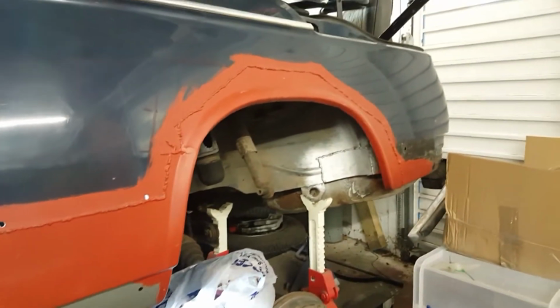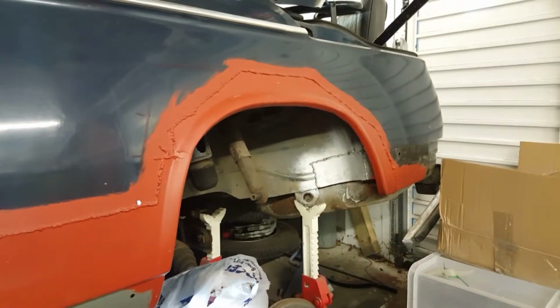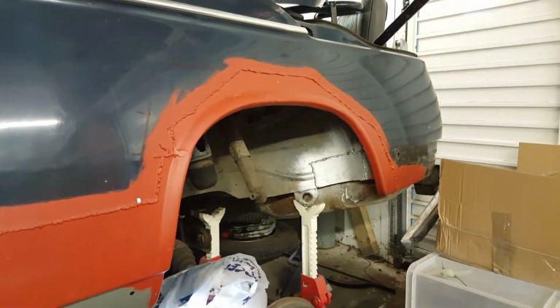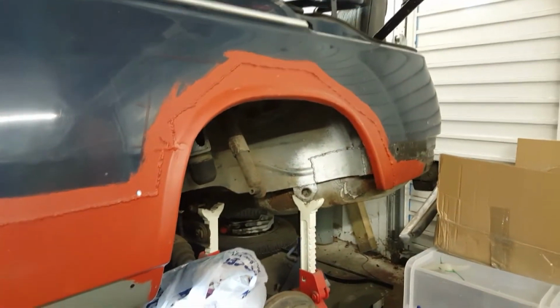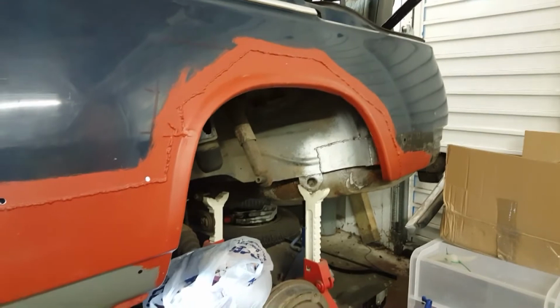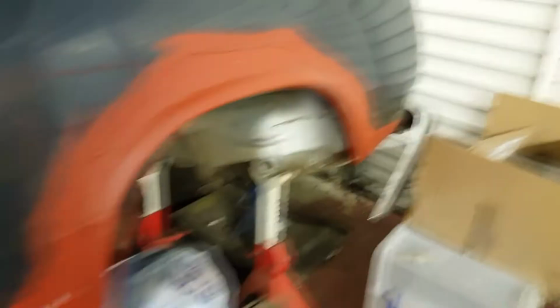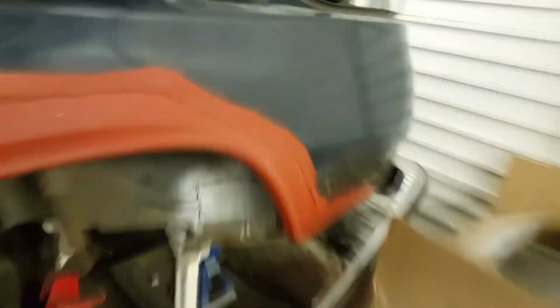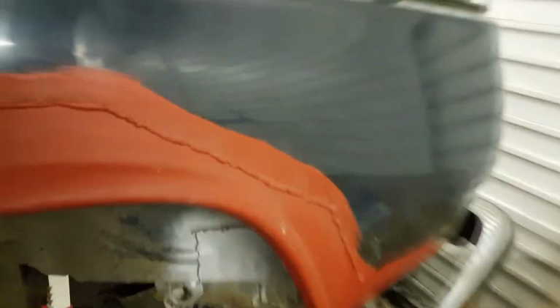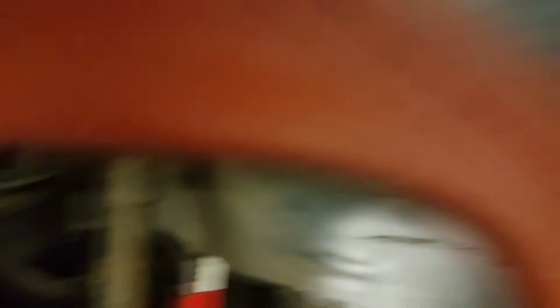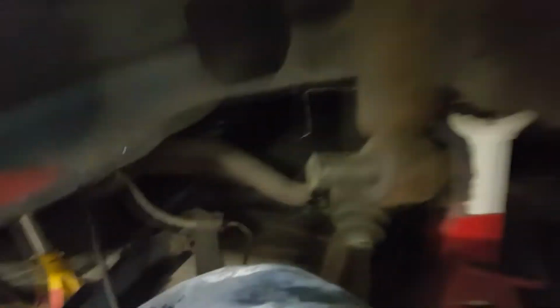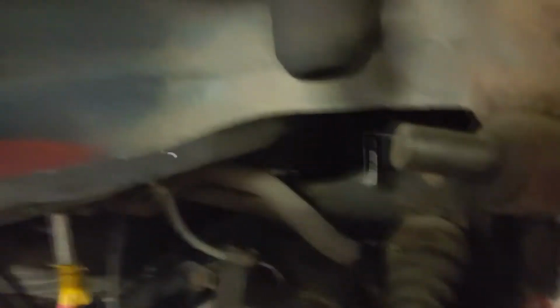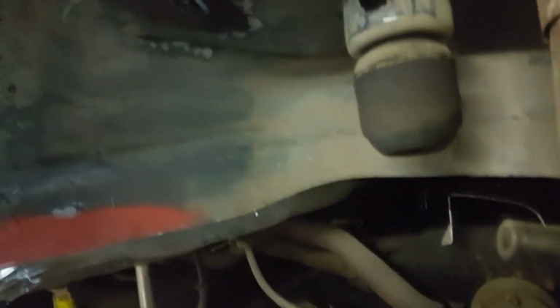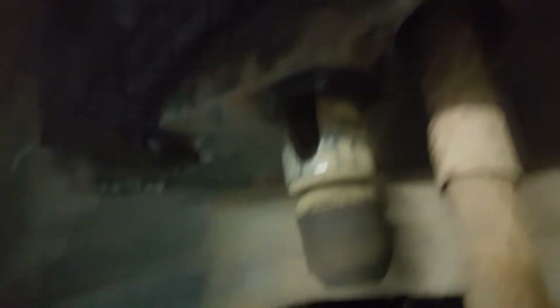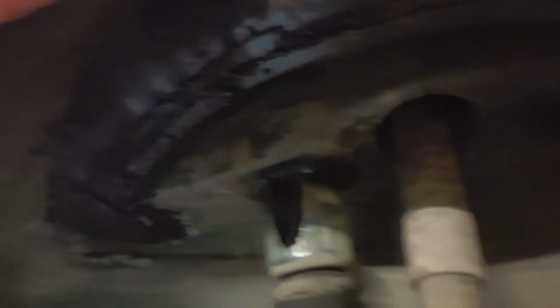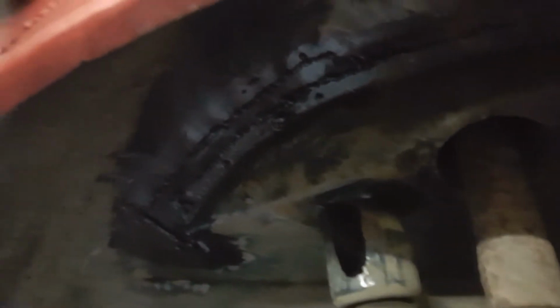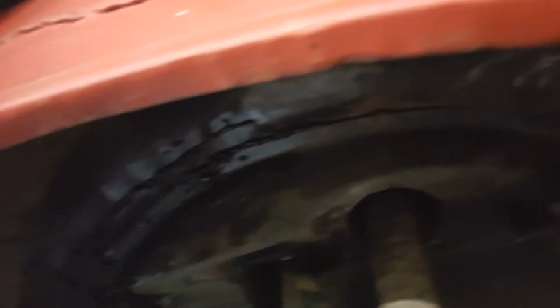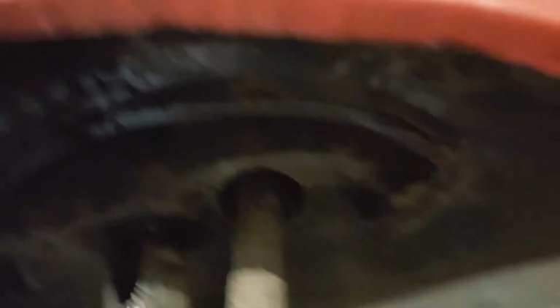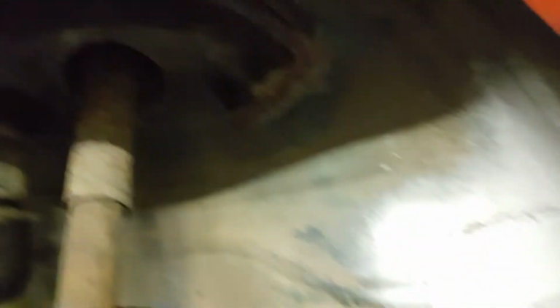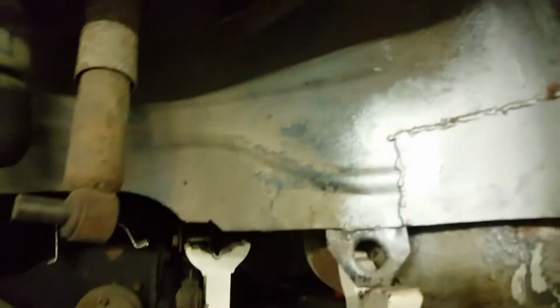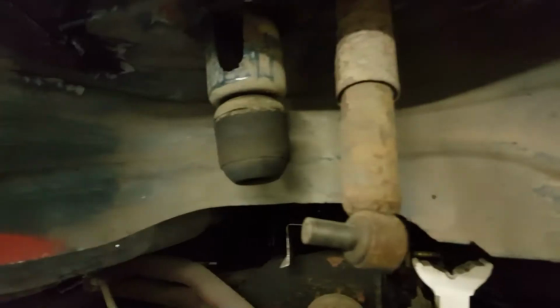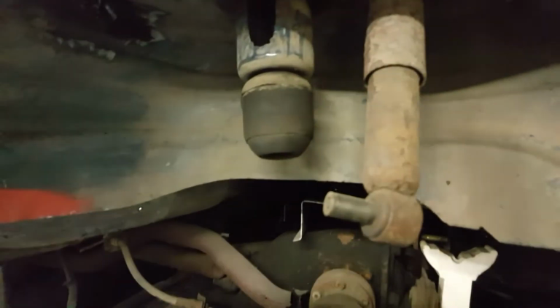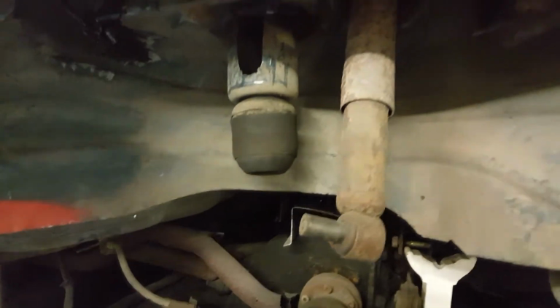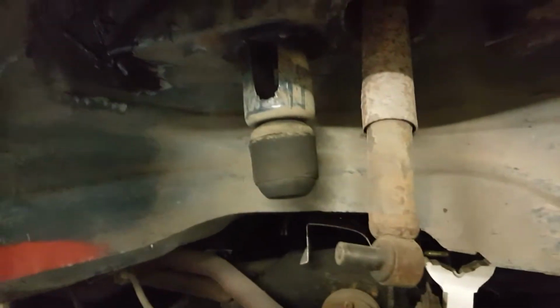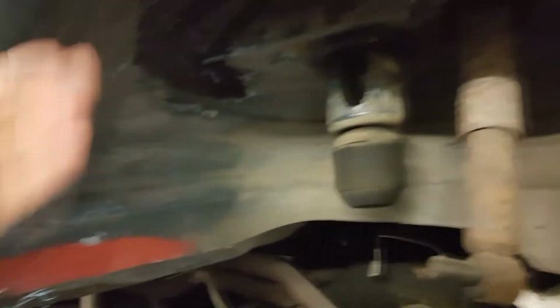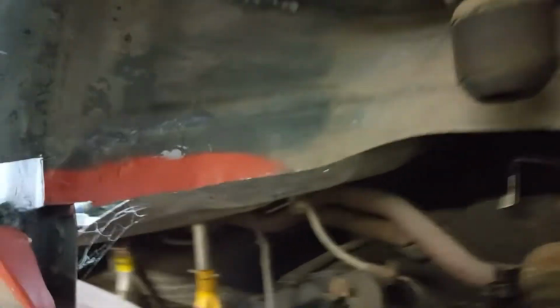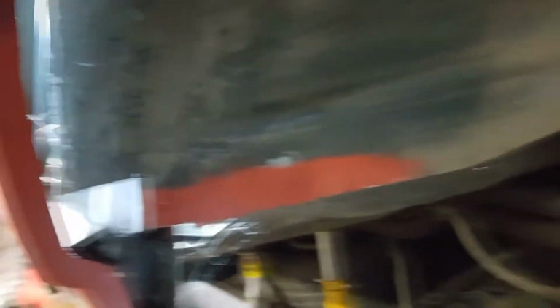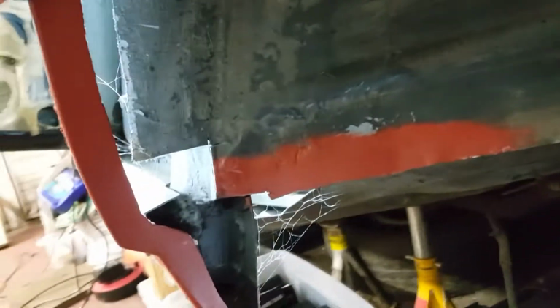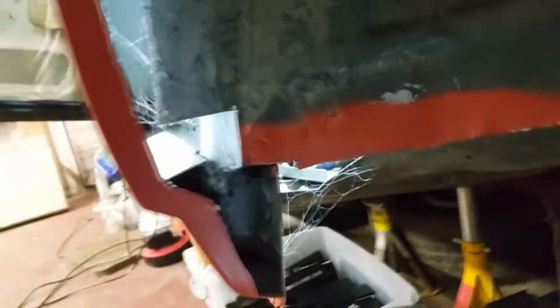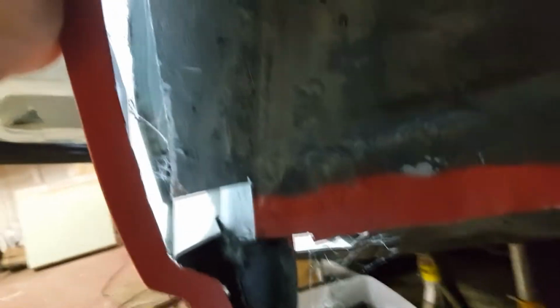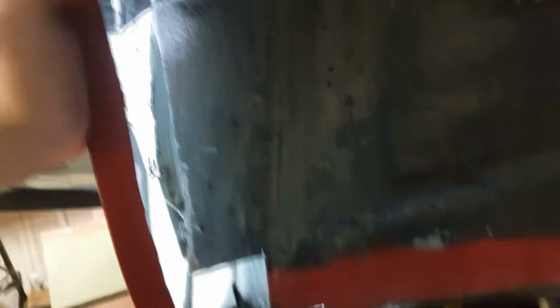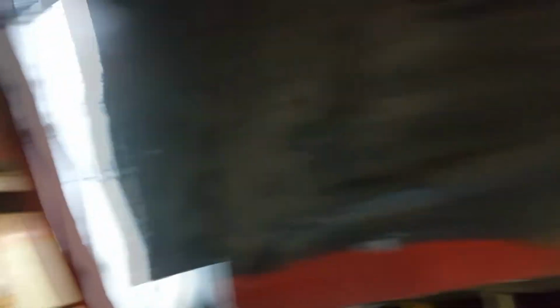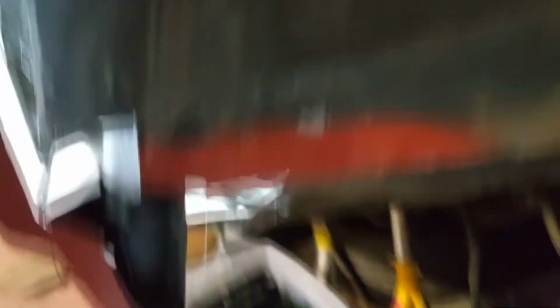This is a quarter panel repair — the rear quarter lower panel. I've gone ahead and done the outside arch. There are a few small repairs in here as you can see, and I've started doing the inner arch repair that still needs finishing off.